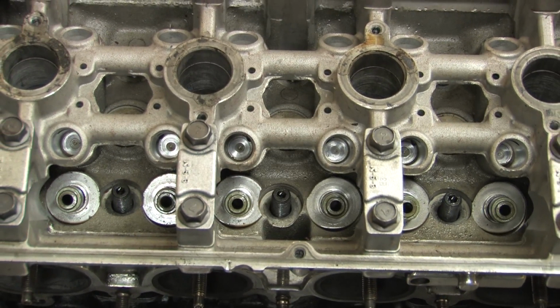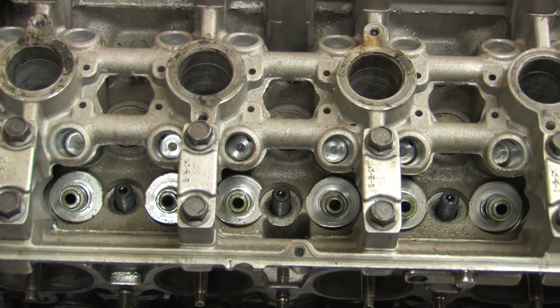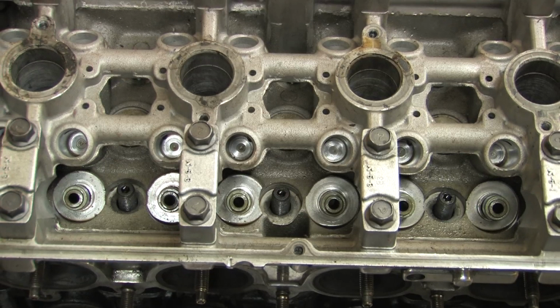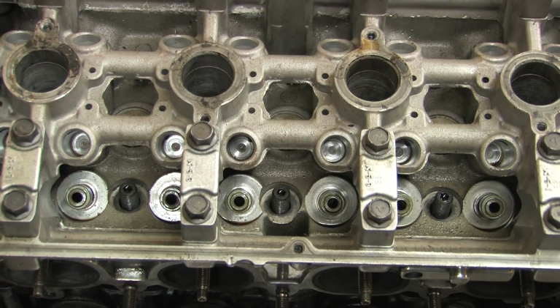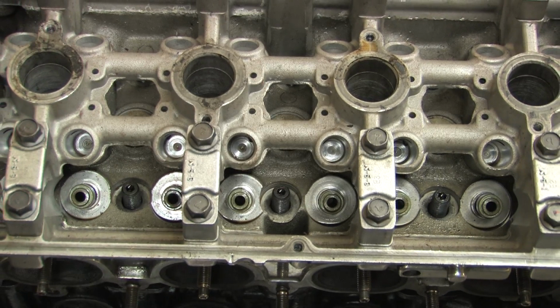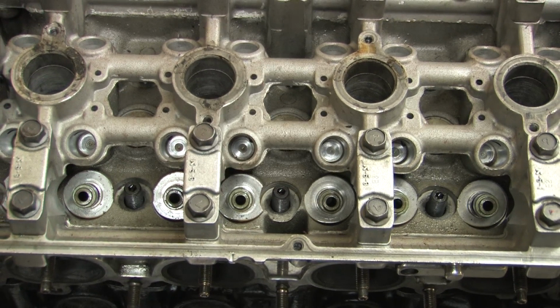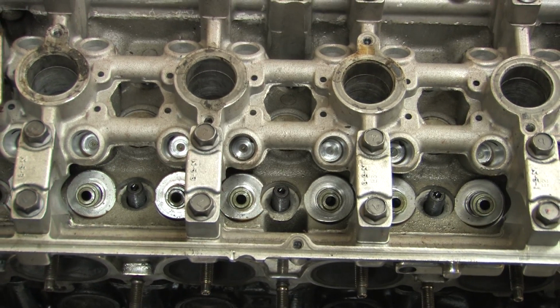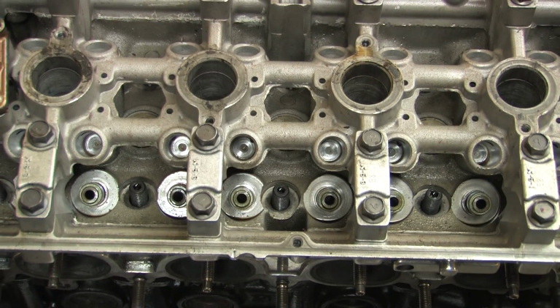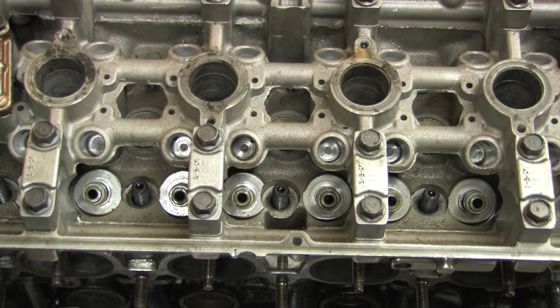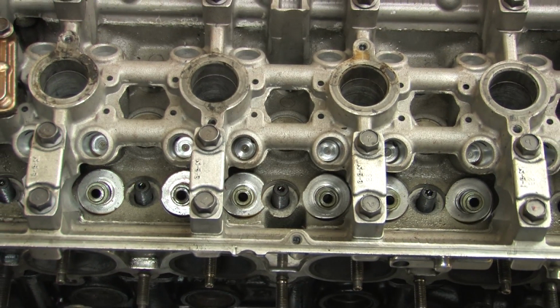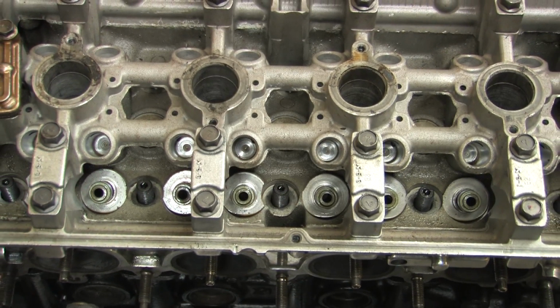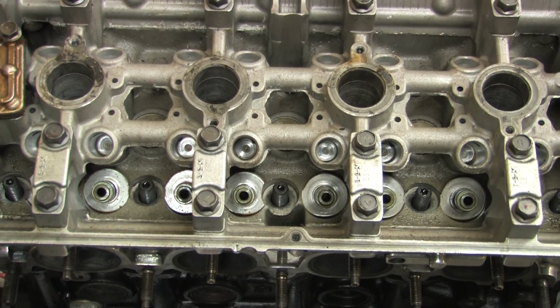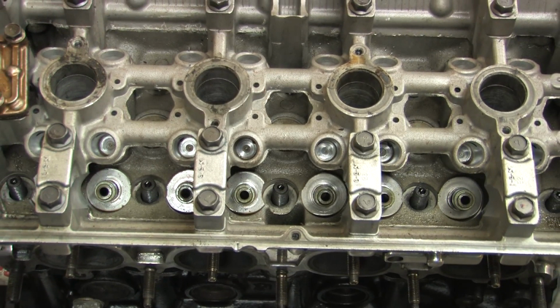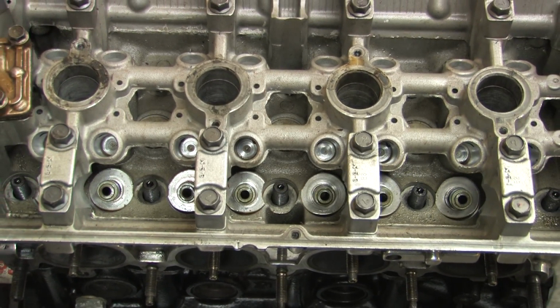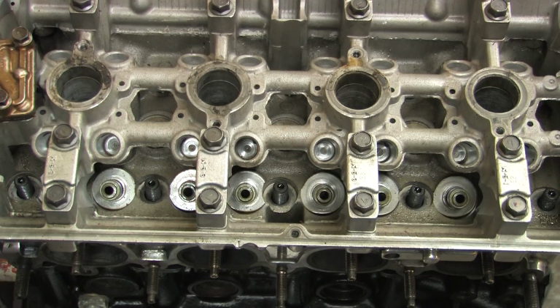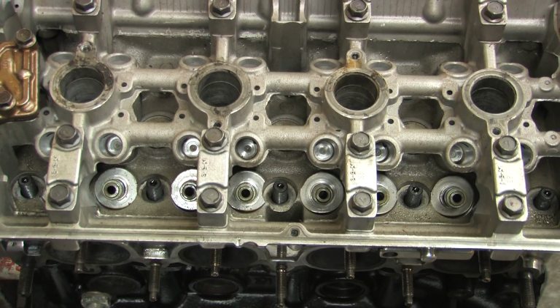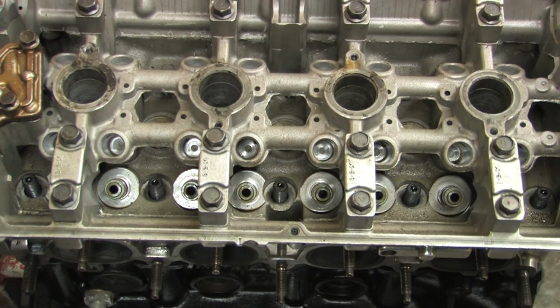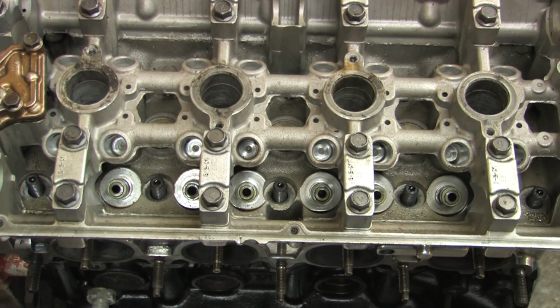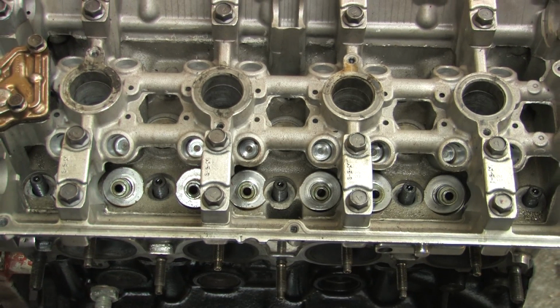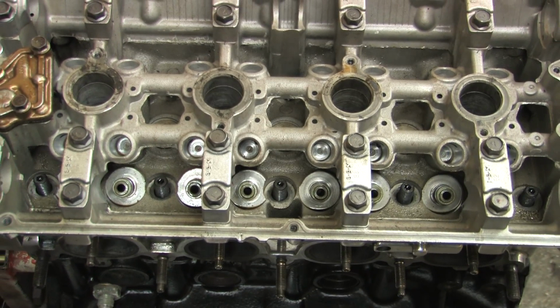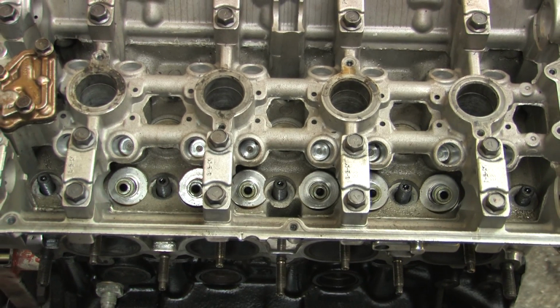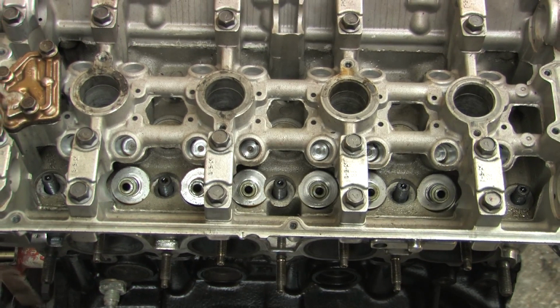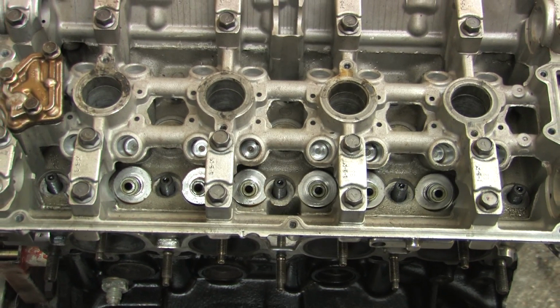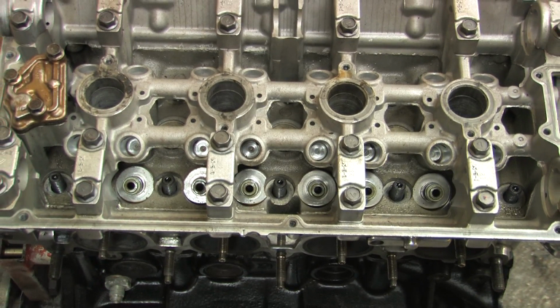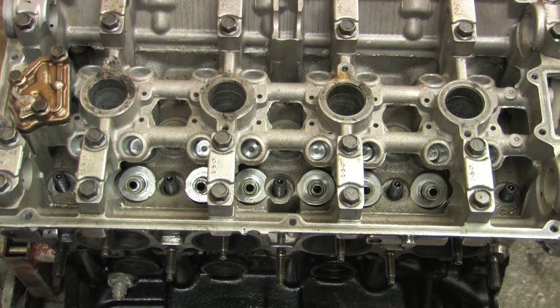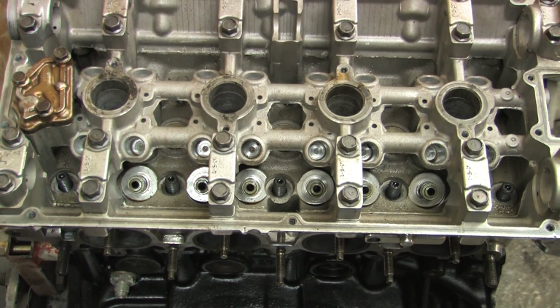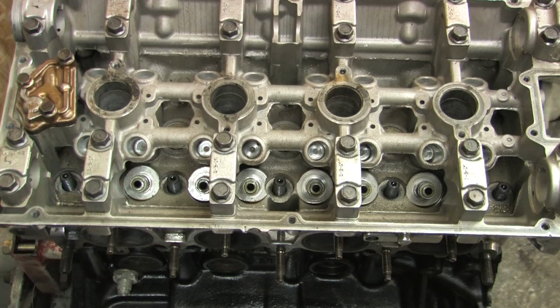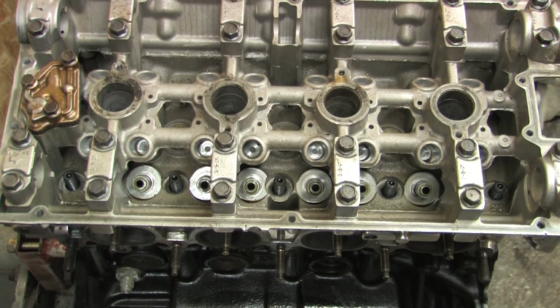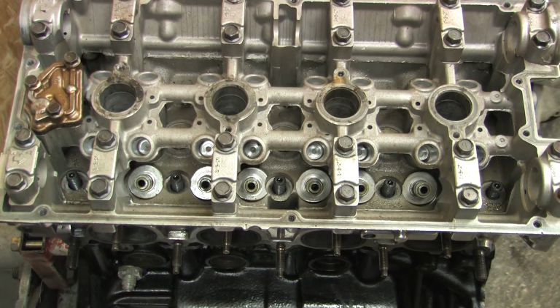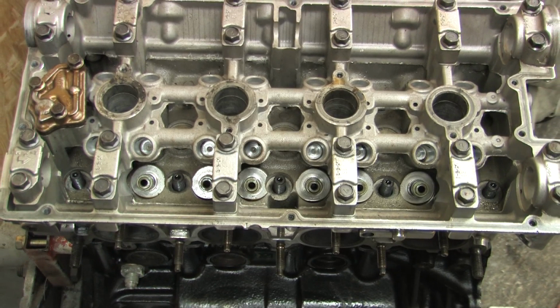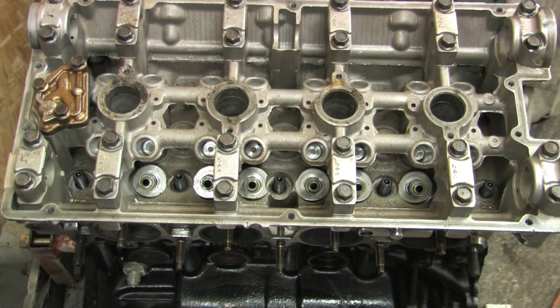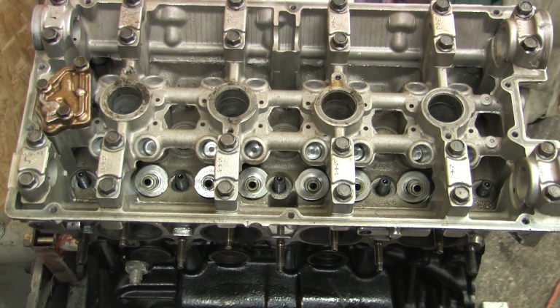But that design doesn't come without its drawbacks. There are advantages to both solid and hydraulic lift valve trains, but neither one of them are truly maintenance free. That's because oil quality and oil pressure problems can affect hydraulic lifters, whereas solid lift valve trains are impervious to those kinds of conditions.